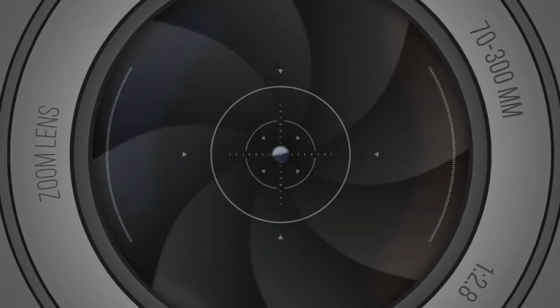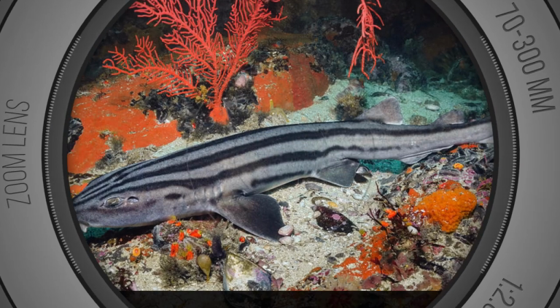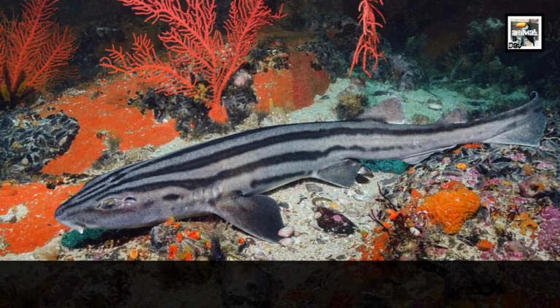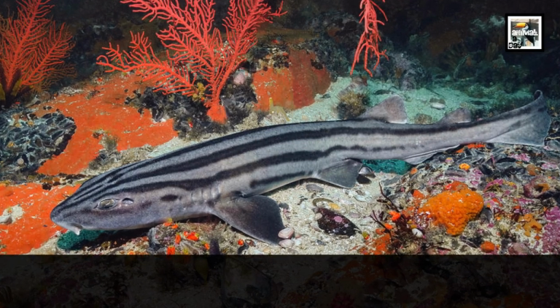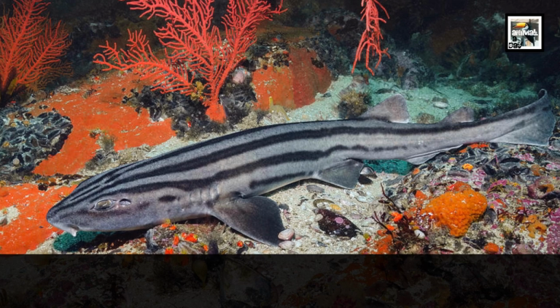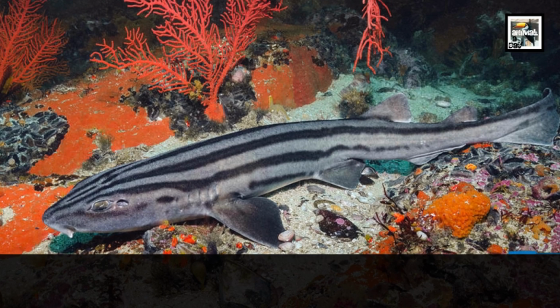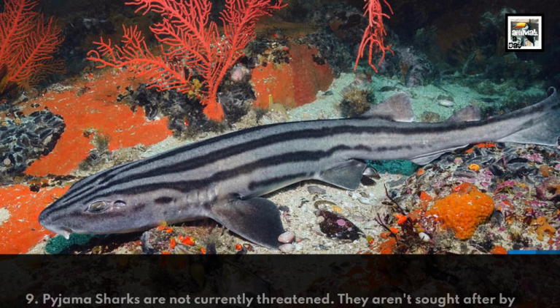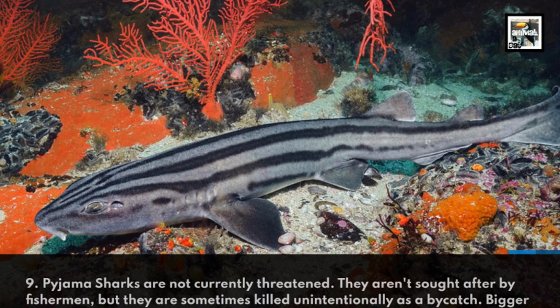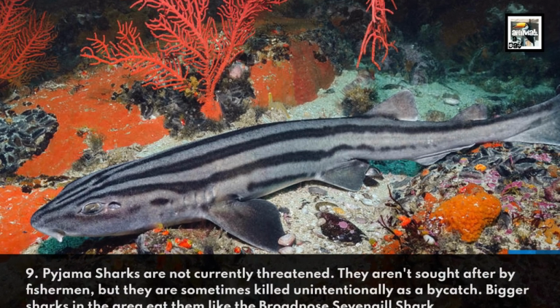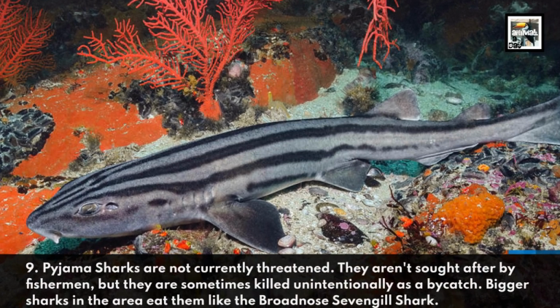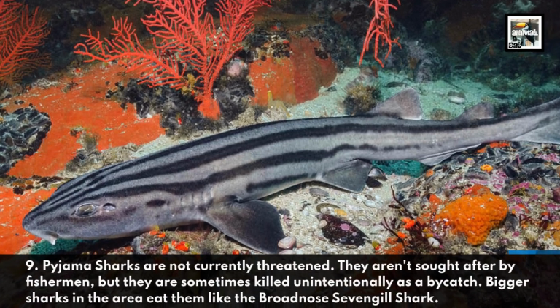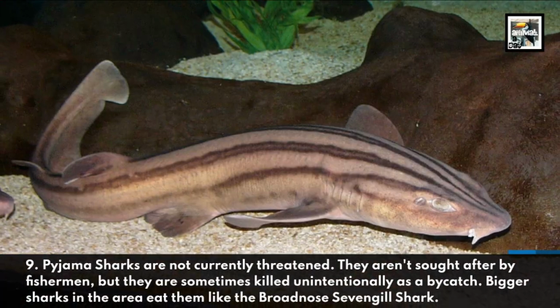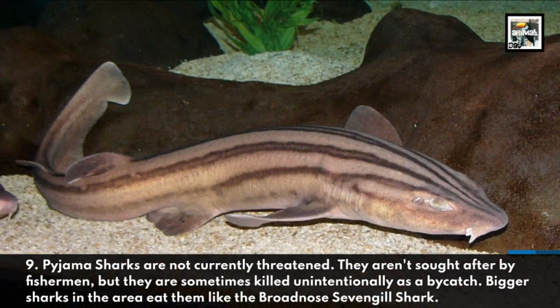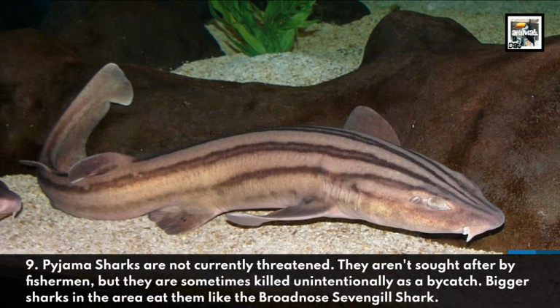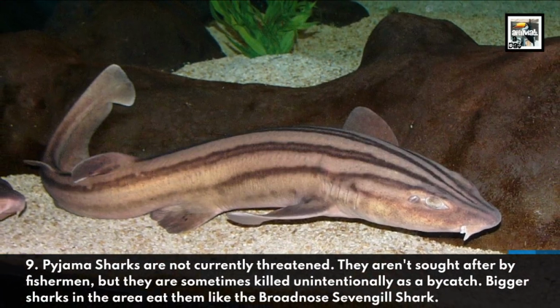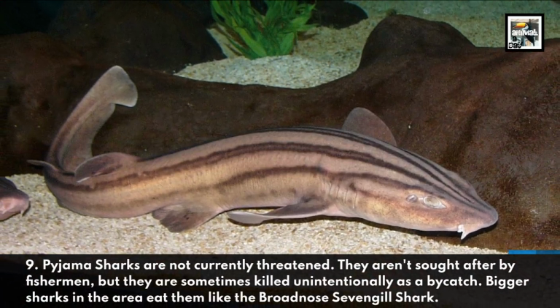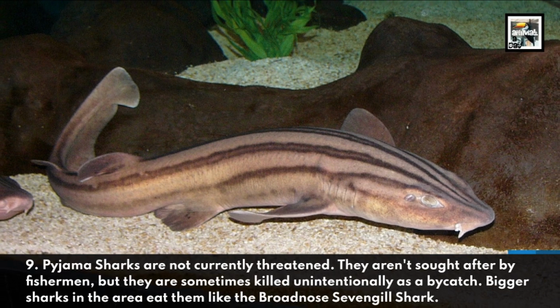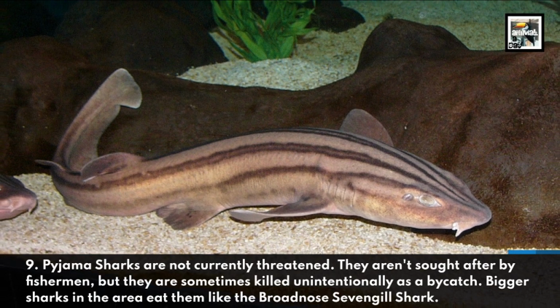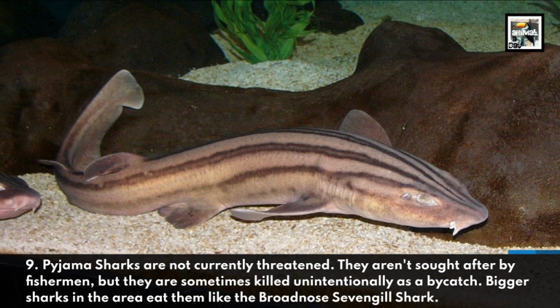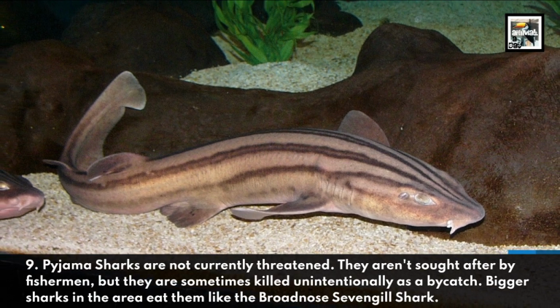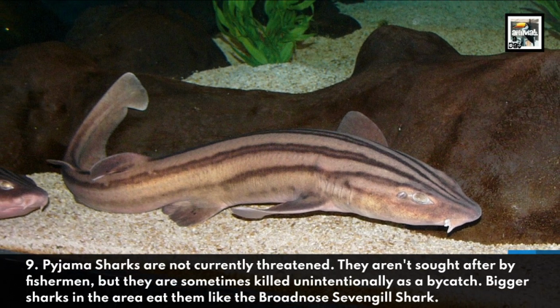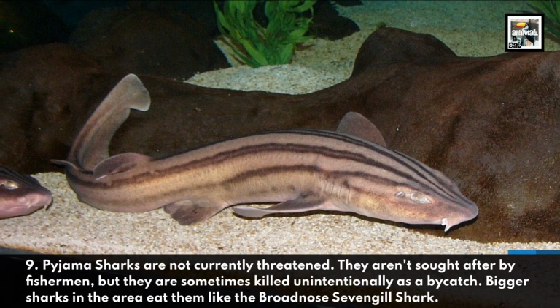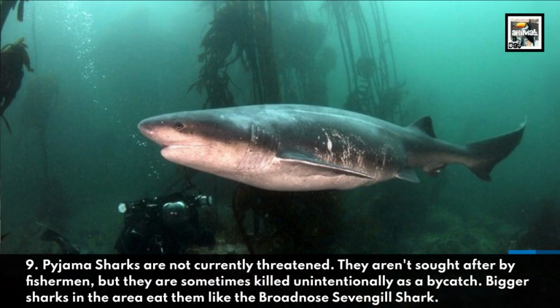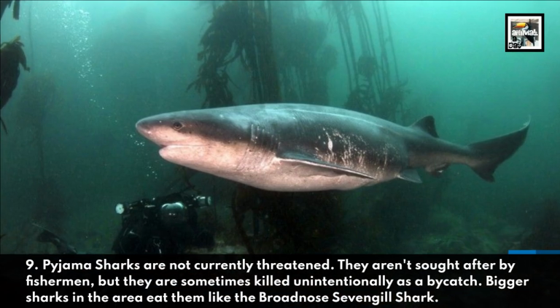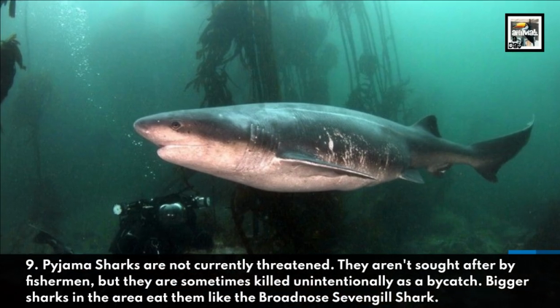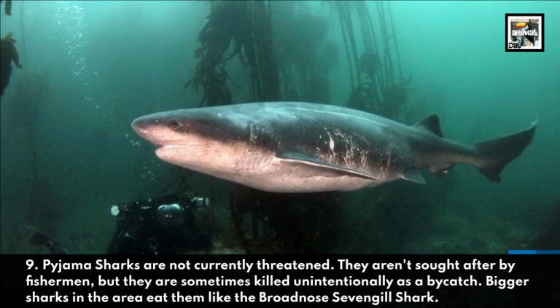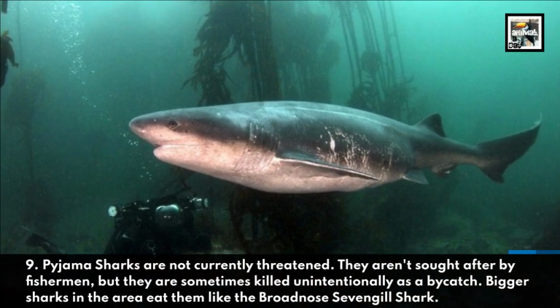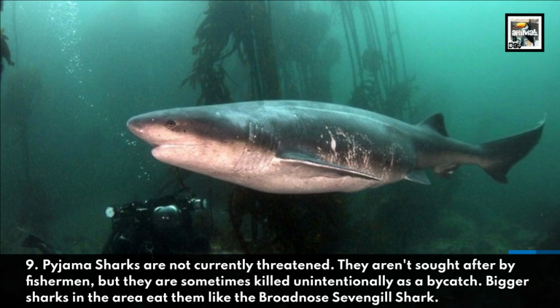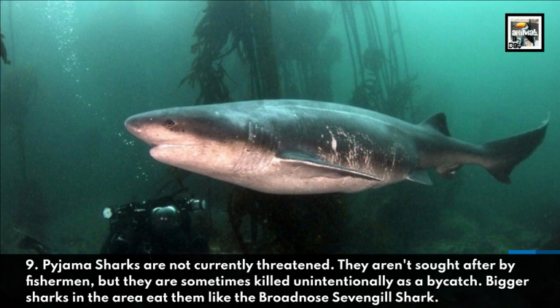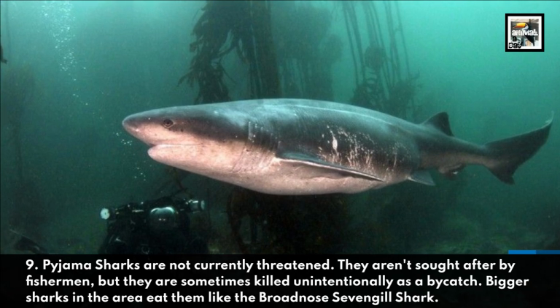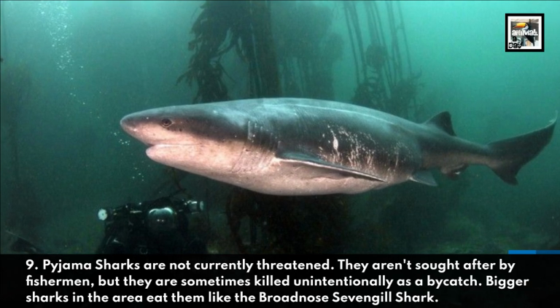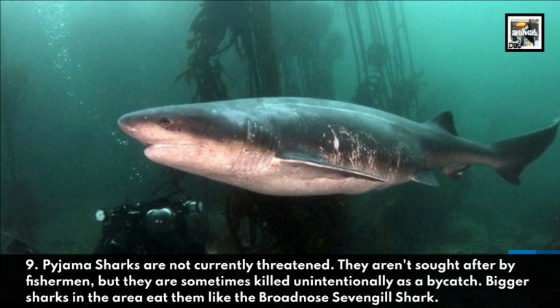Pajama sharks are not currently threatened. They aren't sought after by fishermen, but they are sometimes killed unintentionally as bycatch. Bigger sharks in the area eat them, like the broad-nosed seven-gill shark.